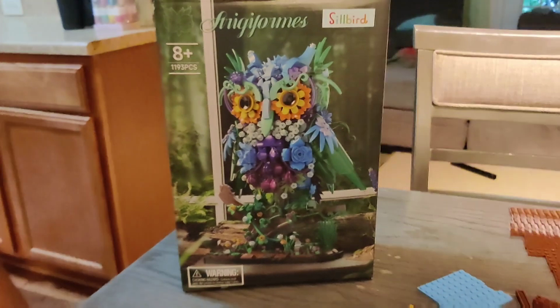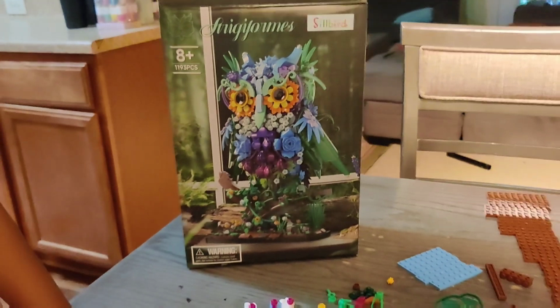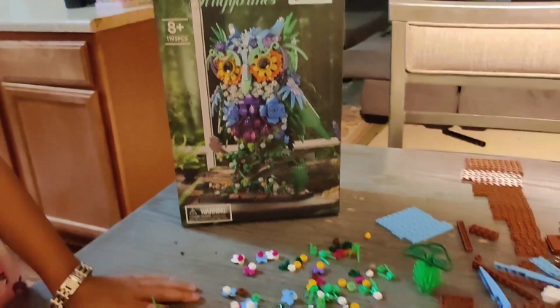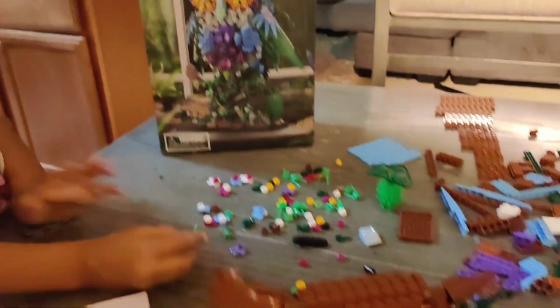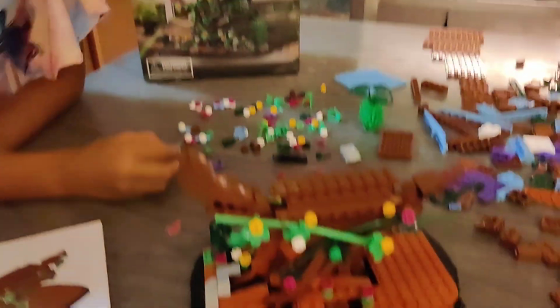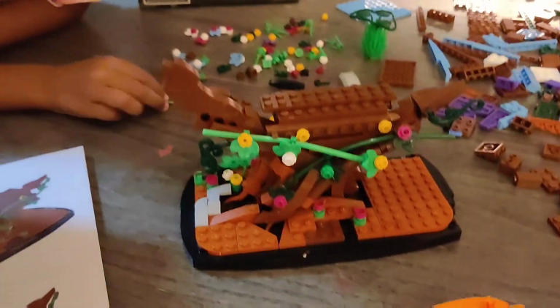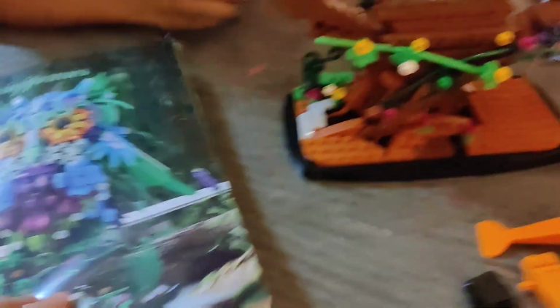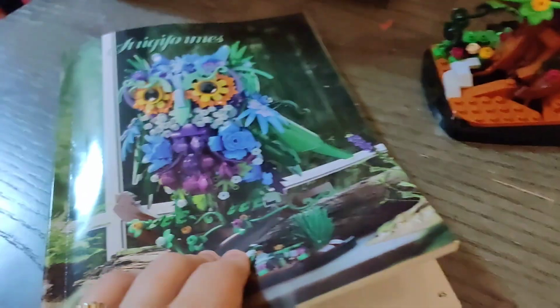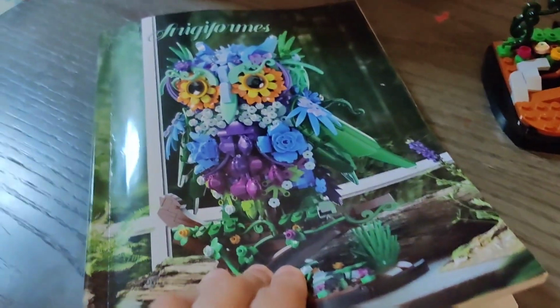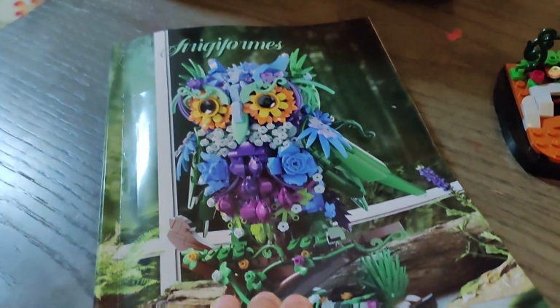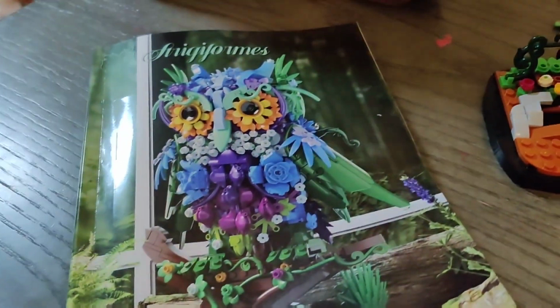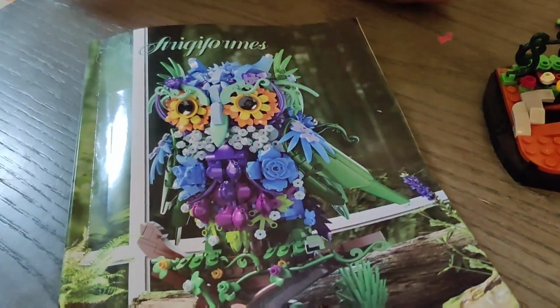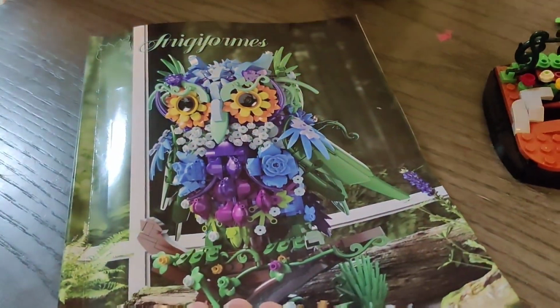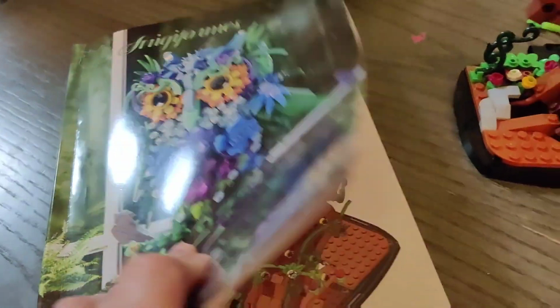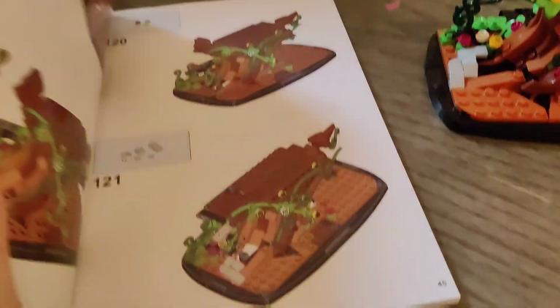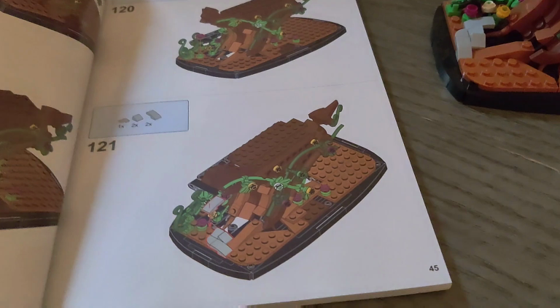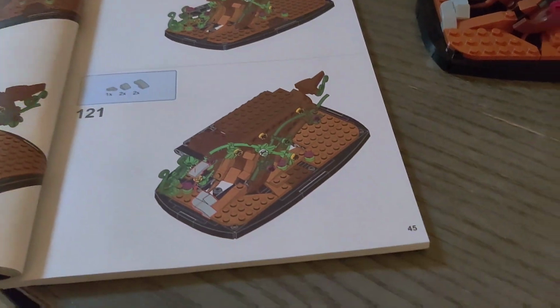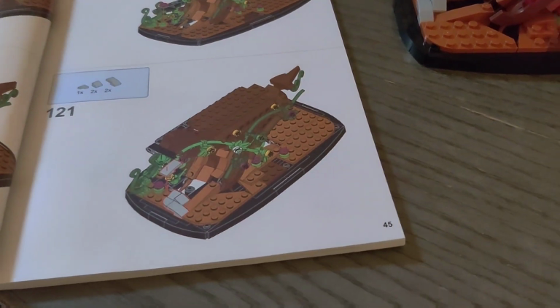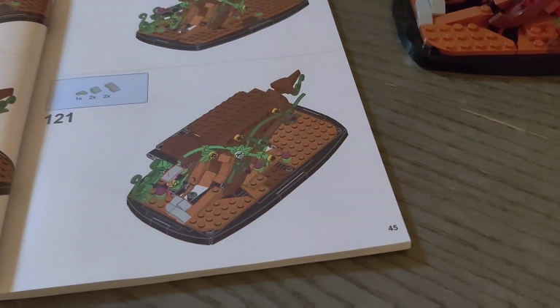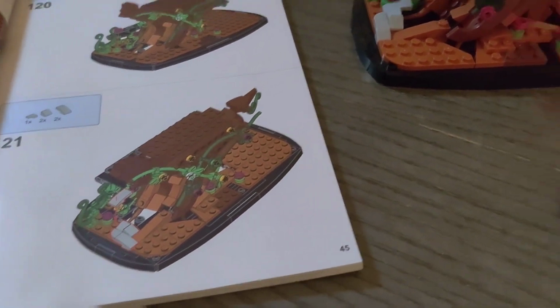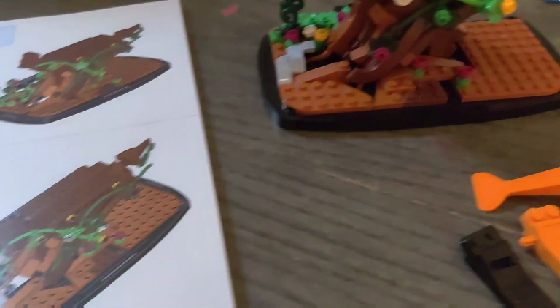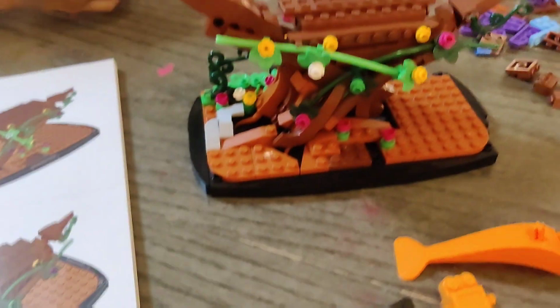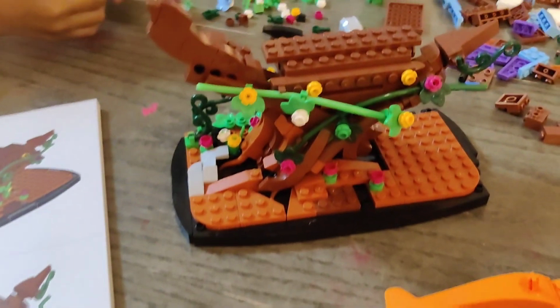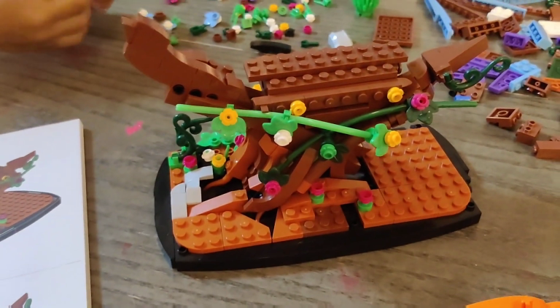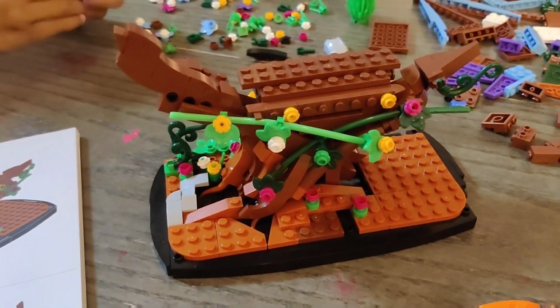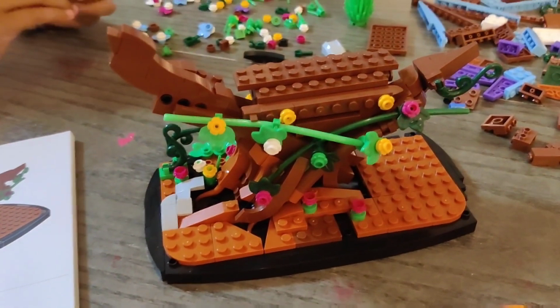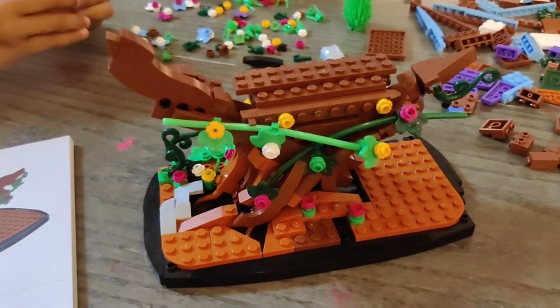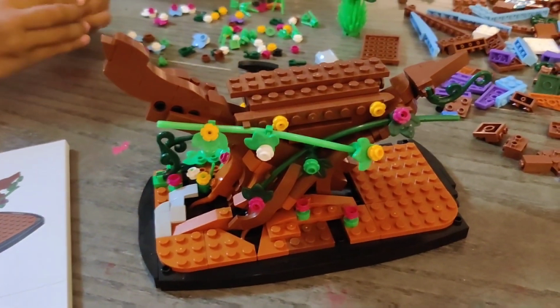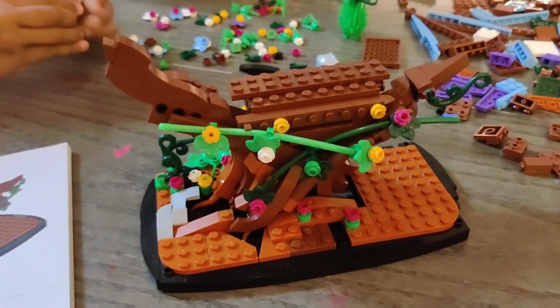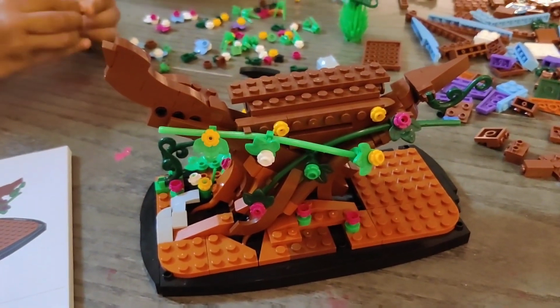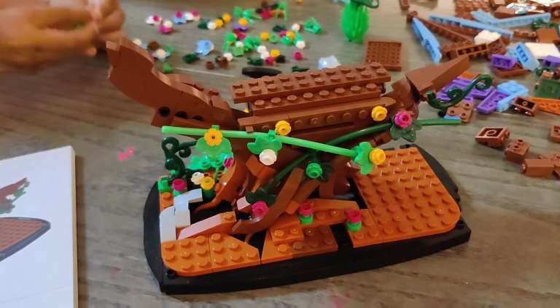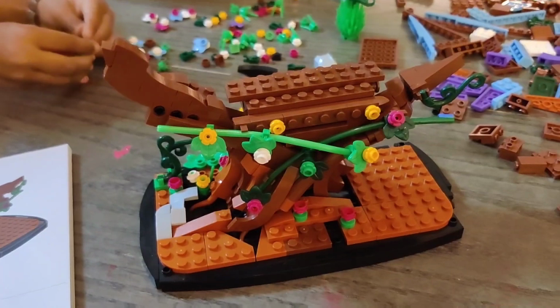Hey Zany fam, we're doing this owl build today. The booklet is 160 pages and we are currently on page 45. We just finished the bottom — this is the perch where the owl is going to sit on.